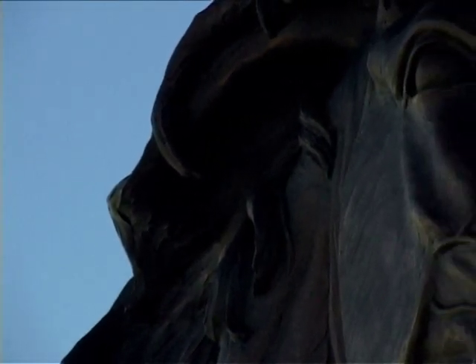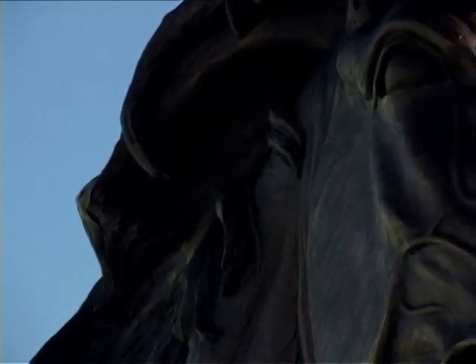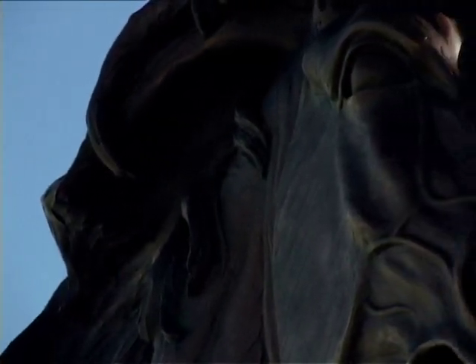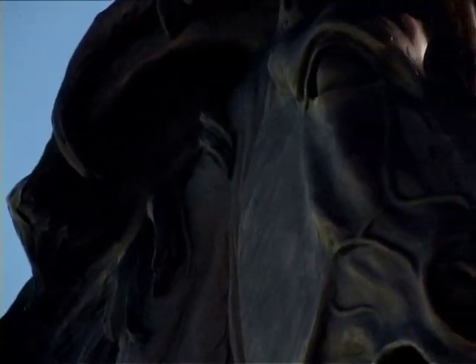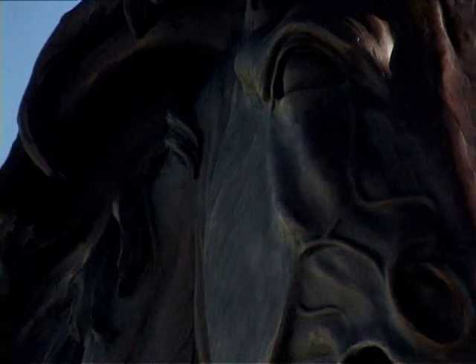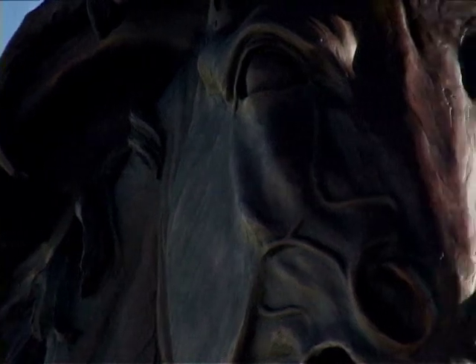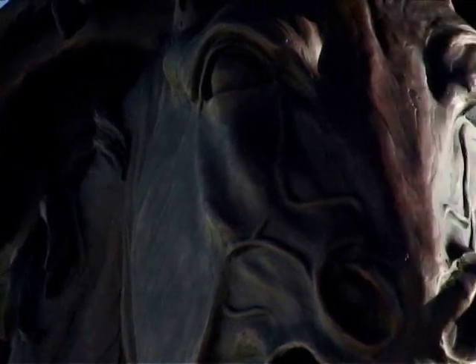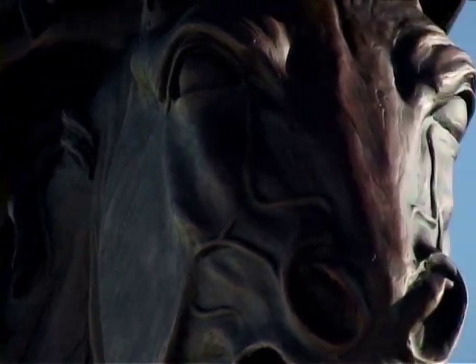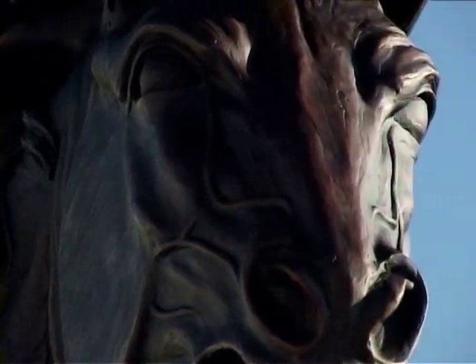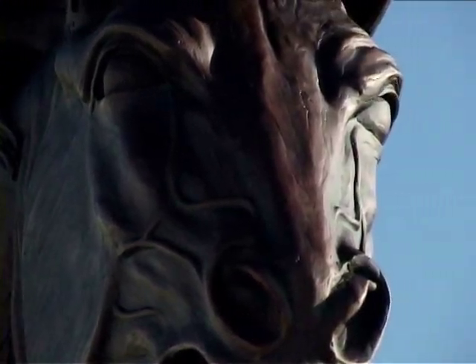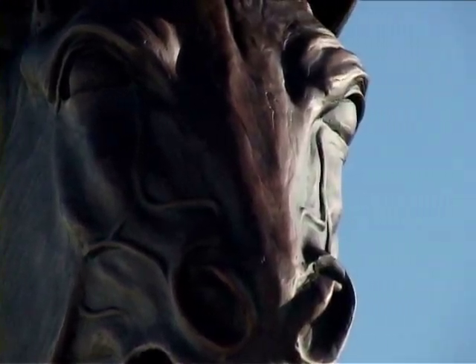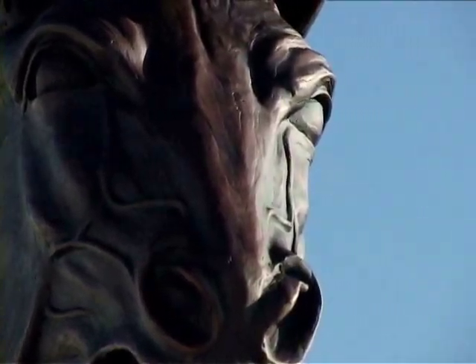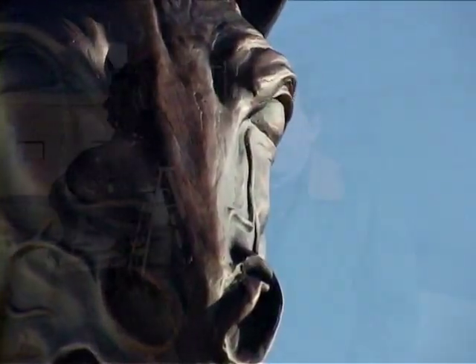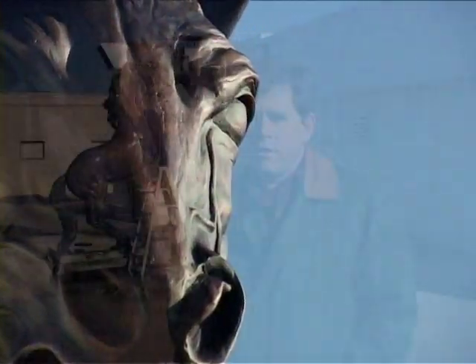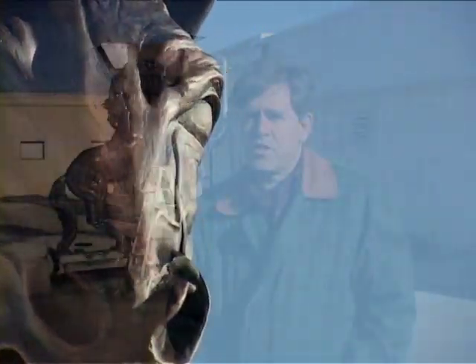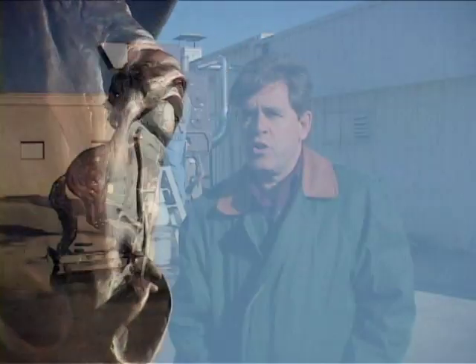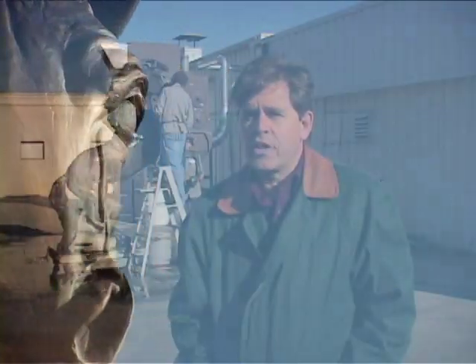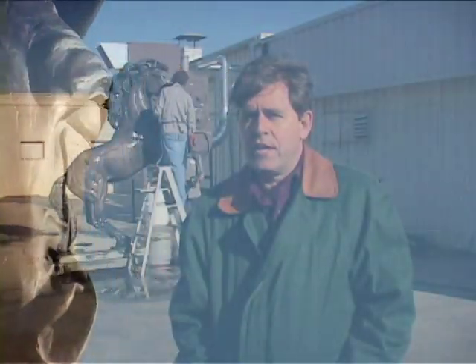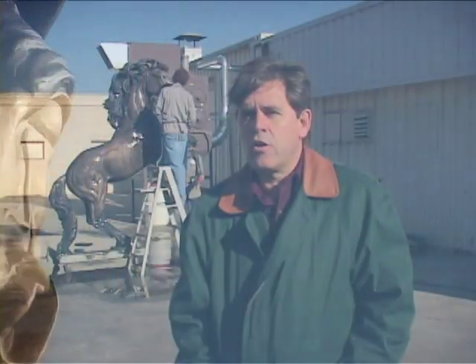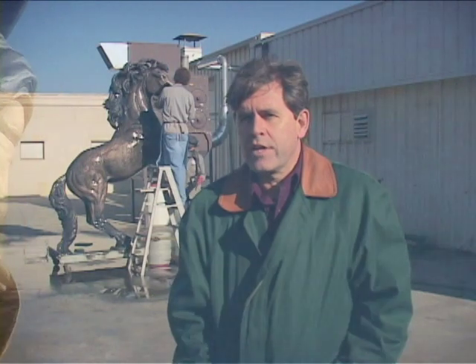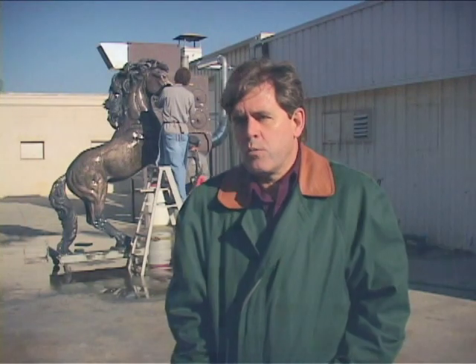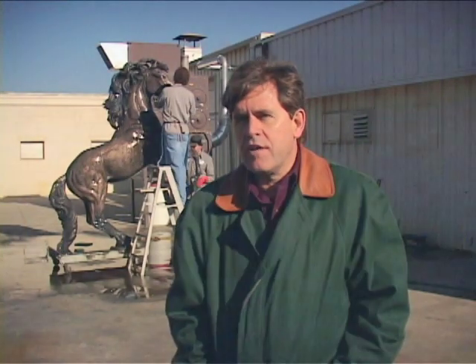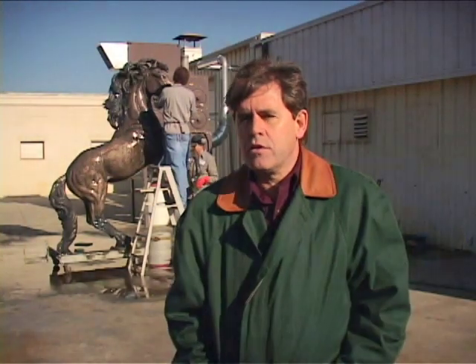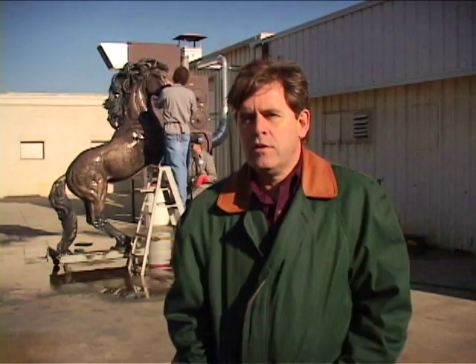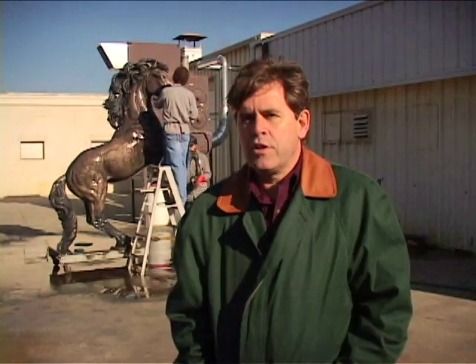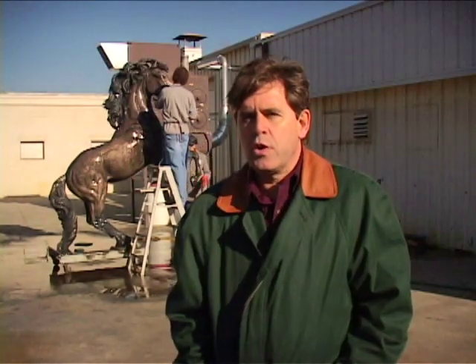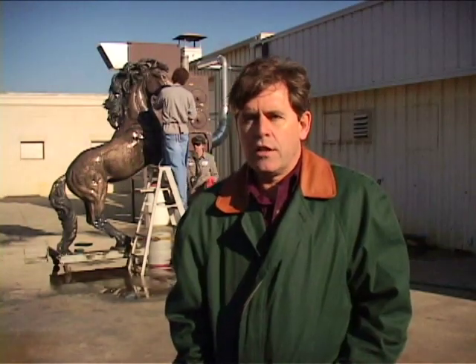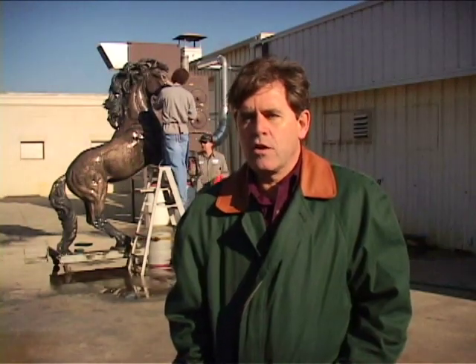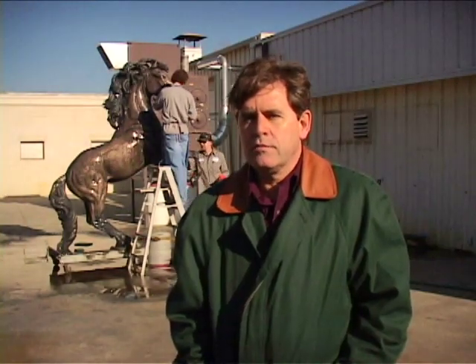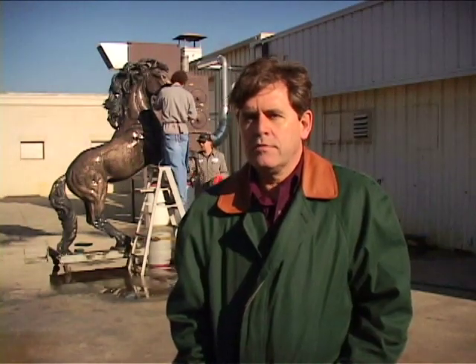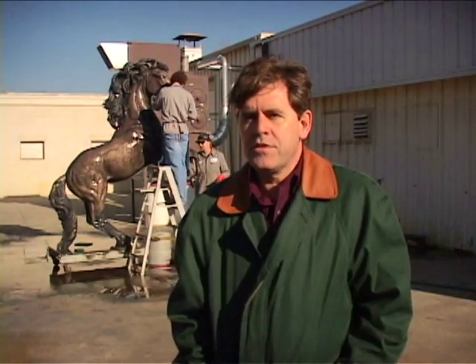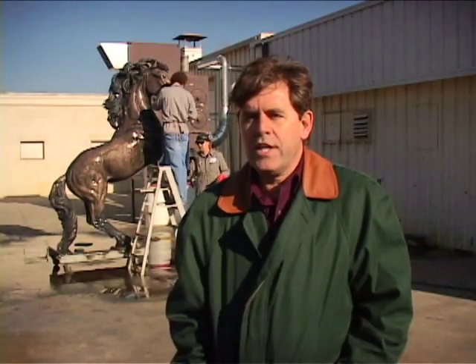It's looking good — I love it. The more interesting it is, the longer you can look at it, and the longer you look at it the more you love it. So you can enjoy it a lot longer. That's the idea.